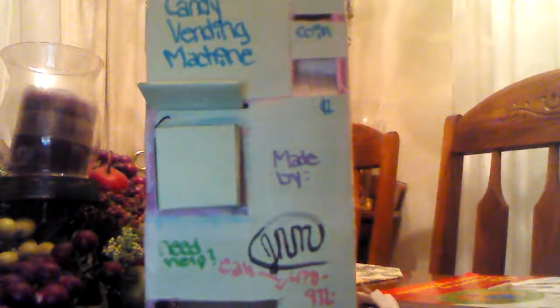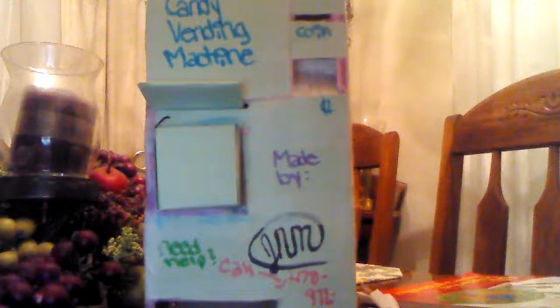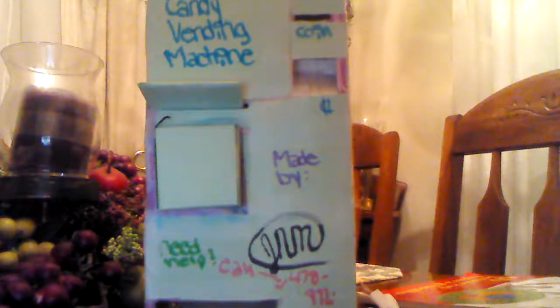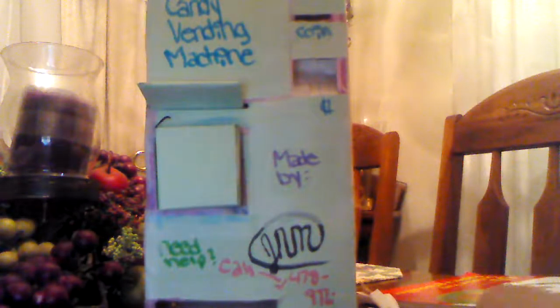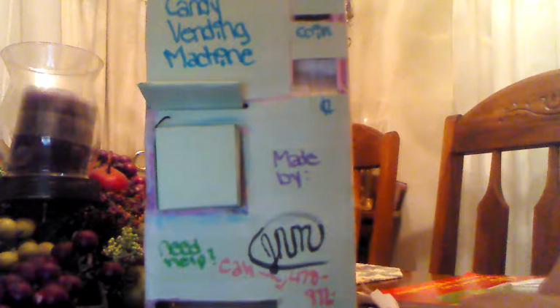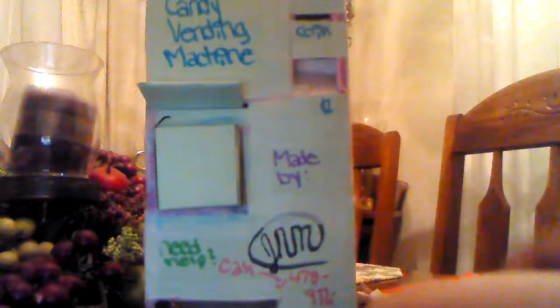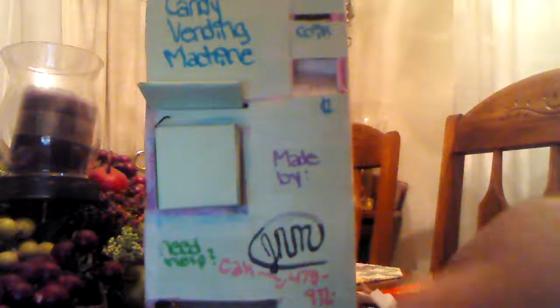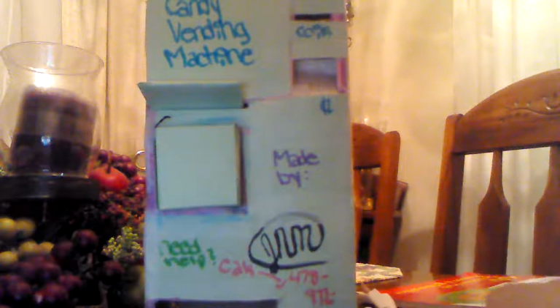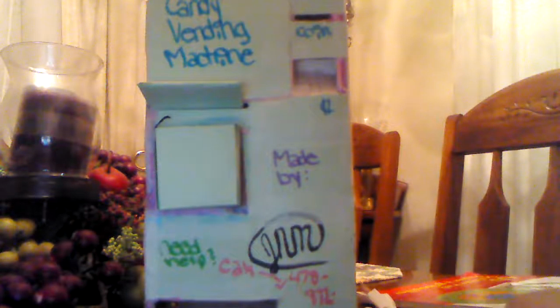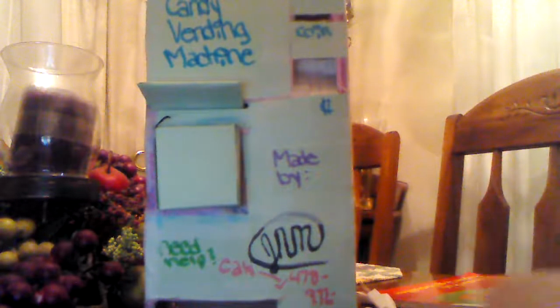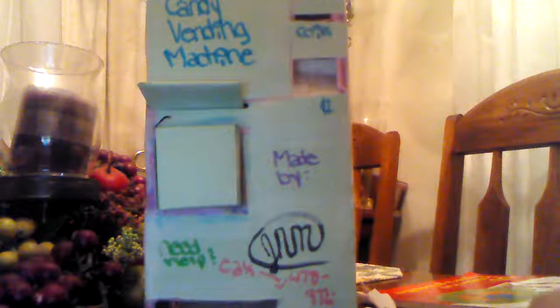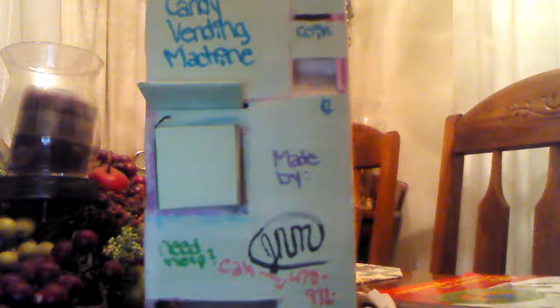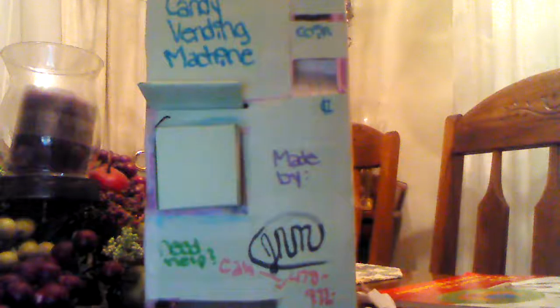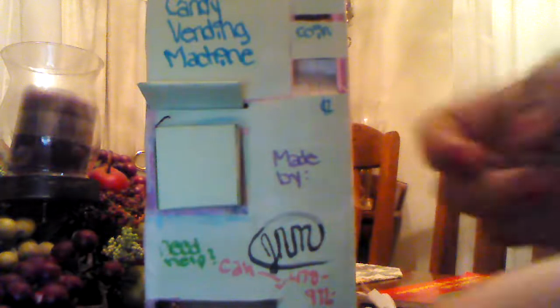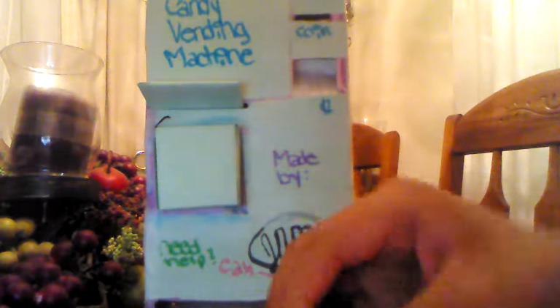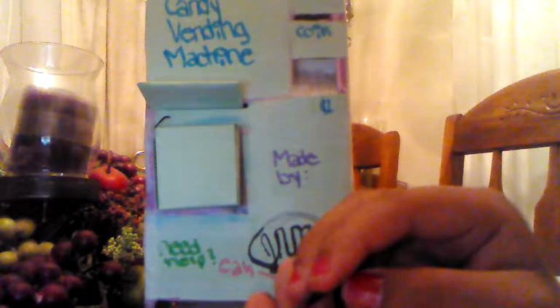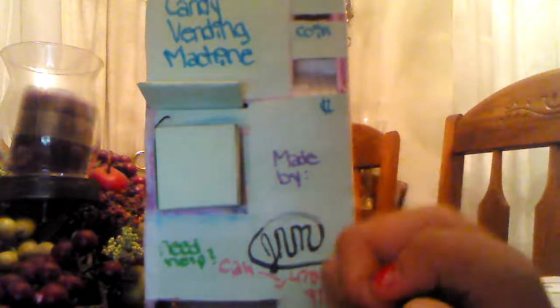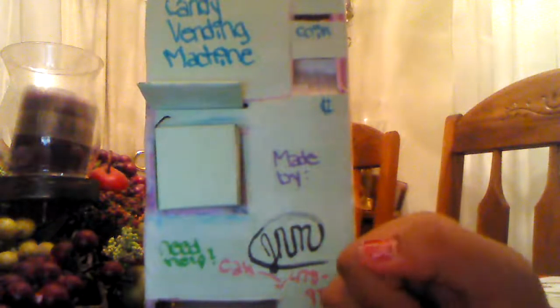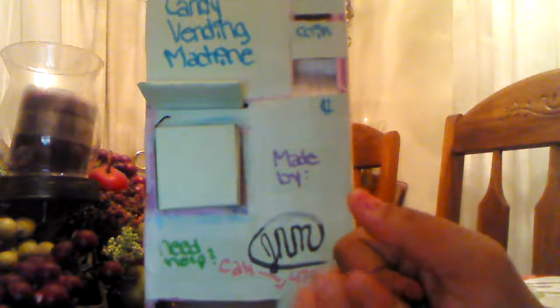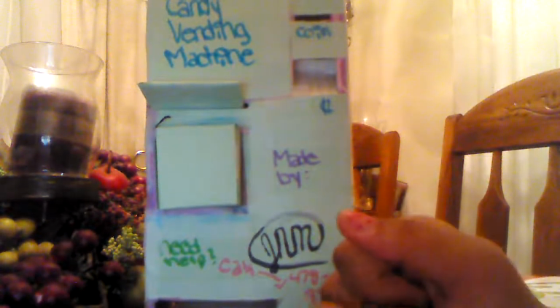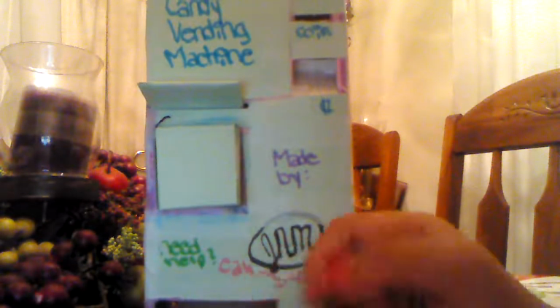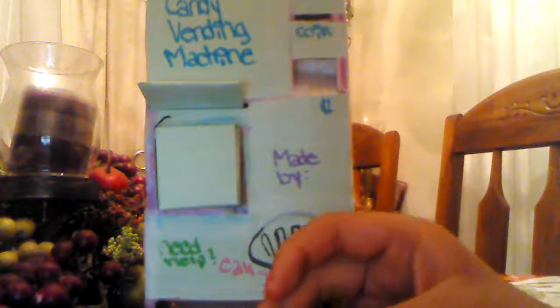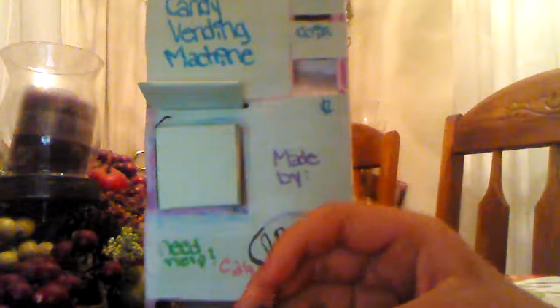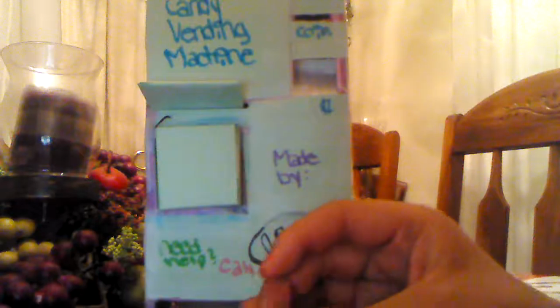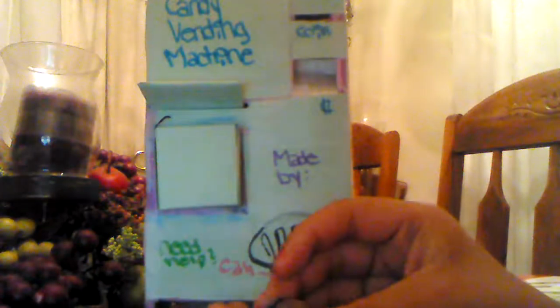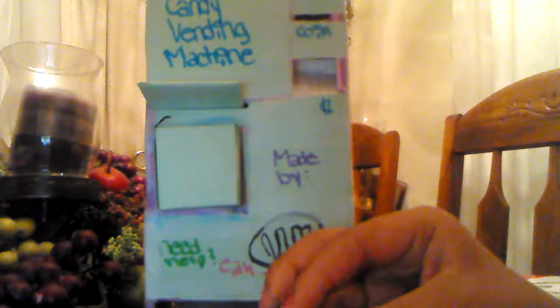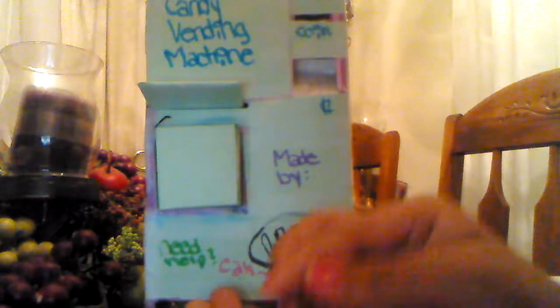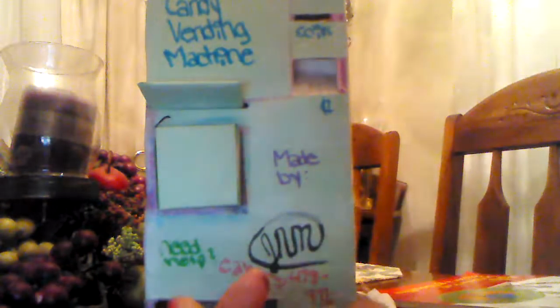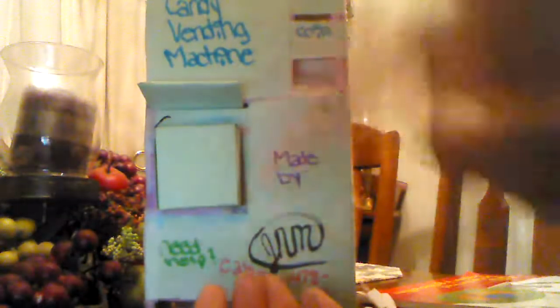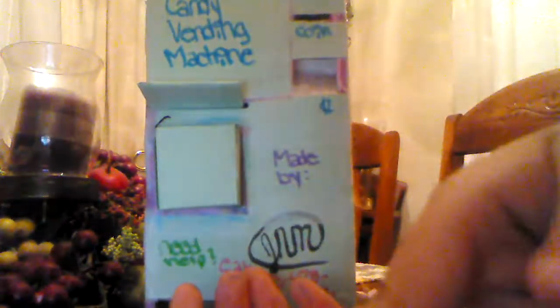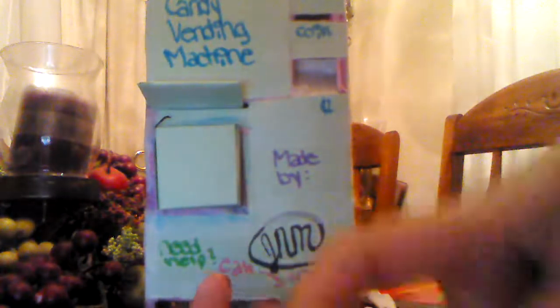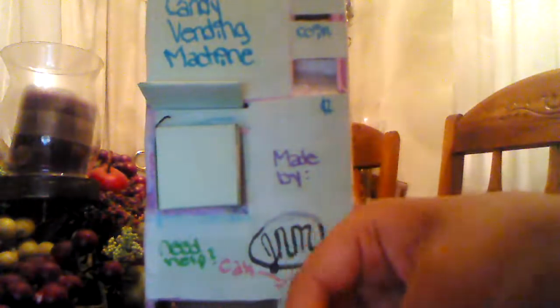Here is the front. Here is the side. Here is the back. Here is the other side. Here is the top. And we're back to the front again.